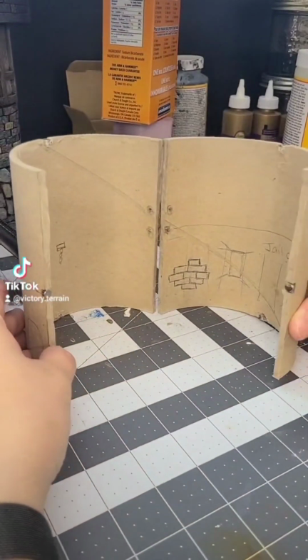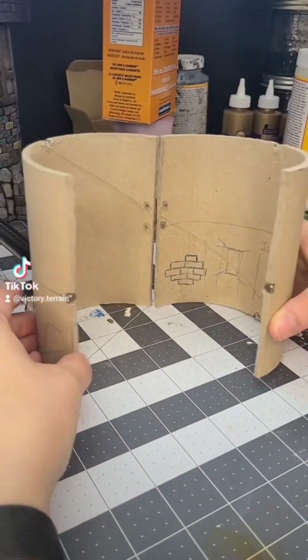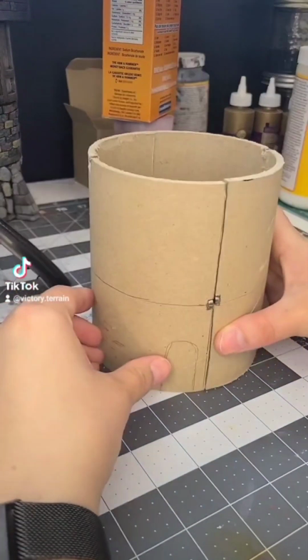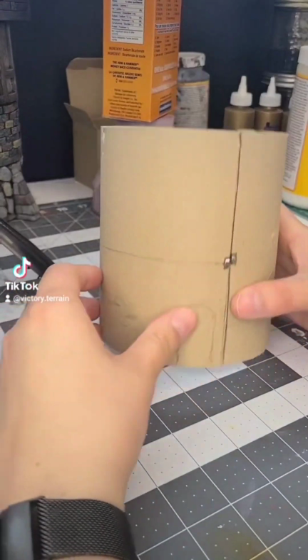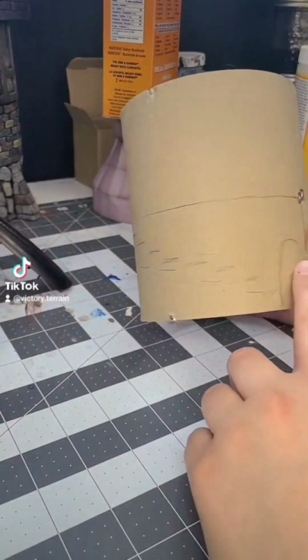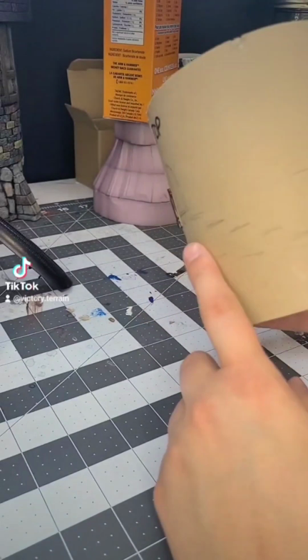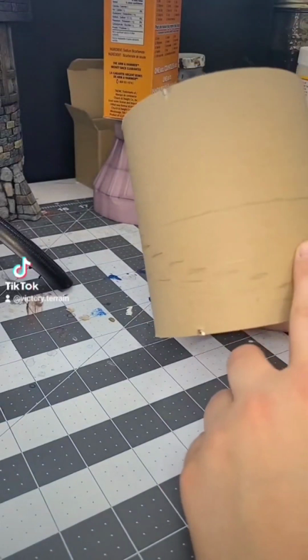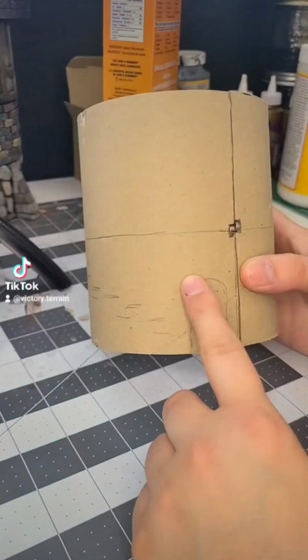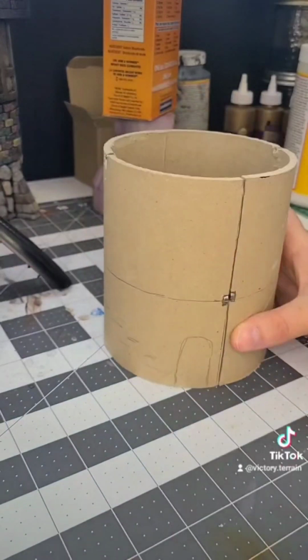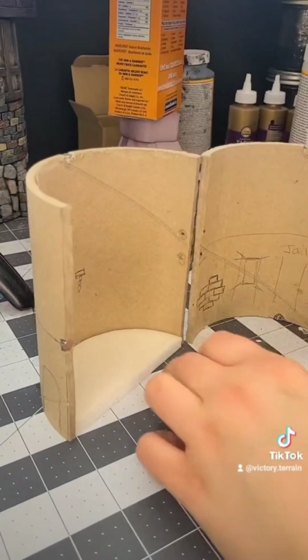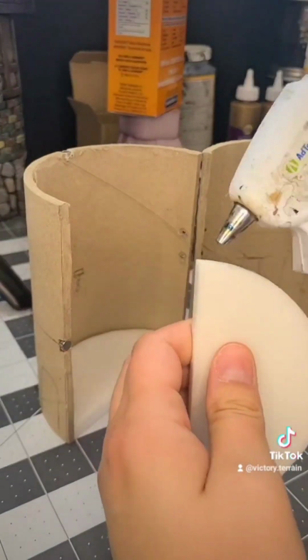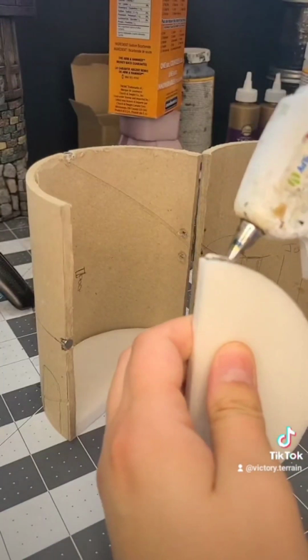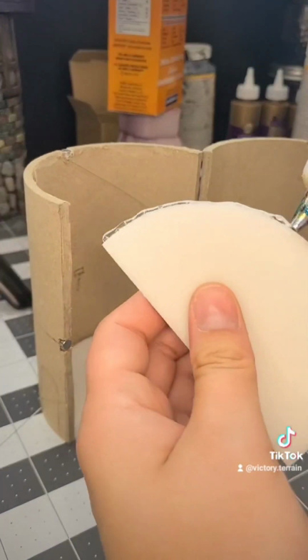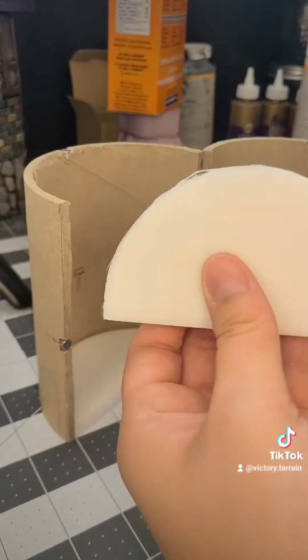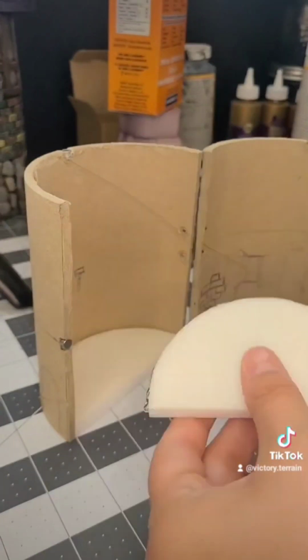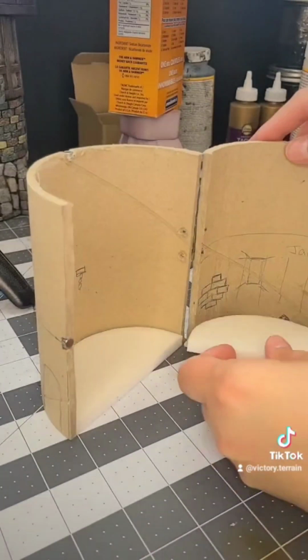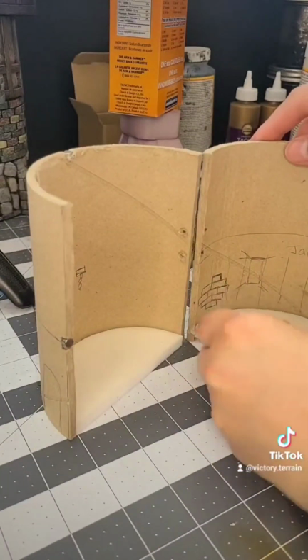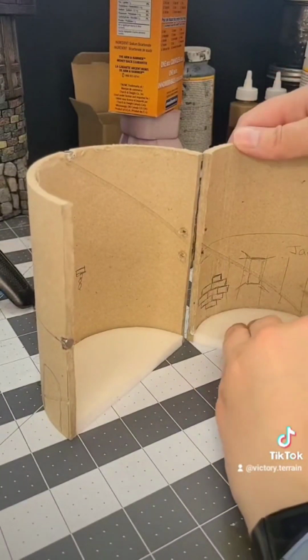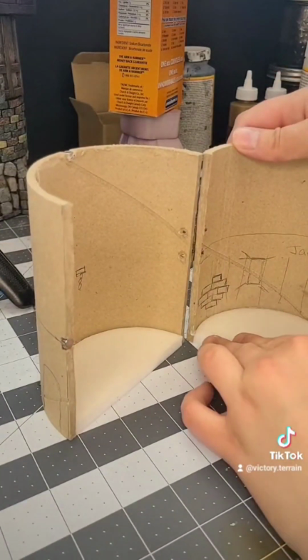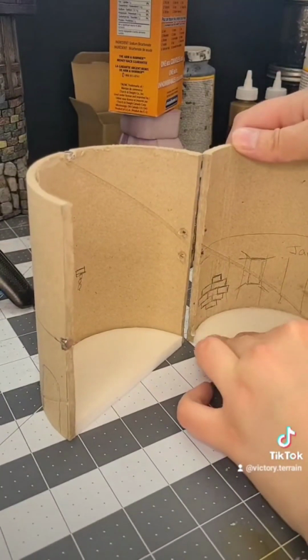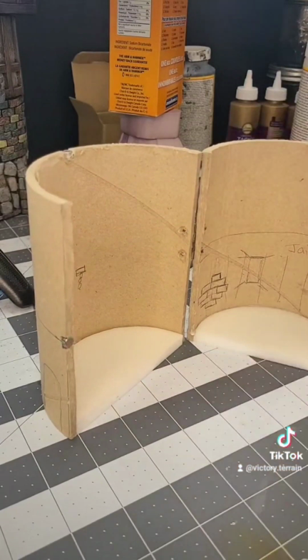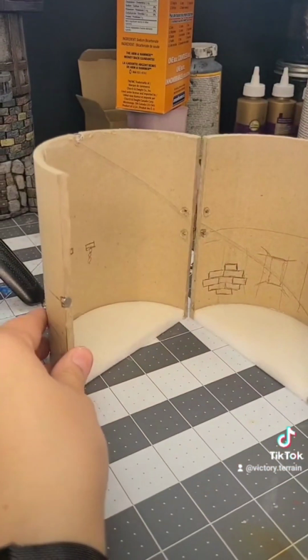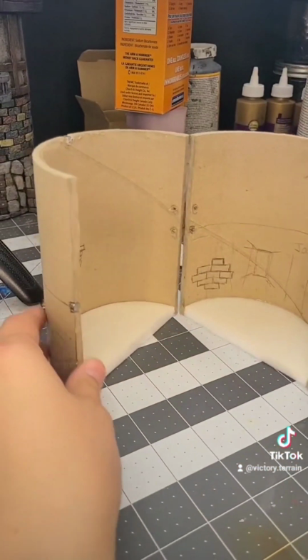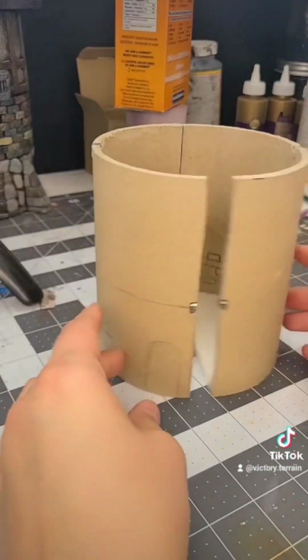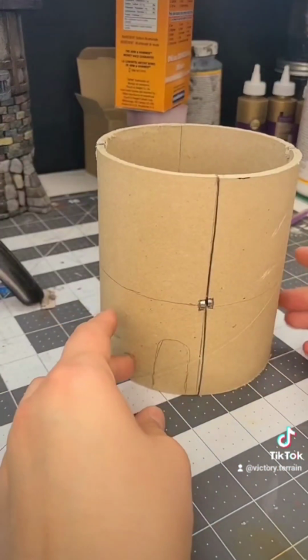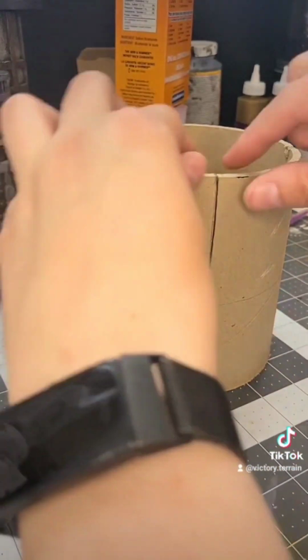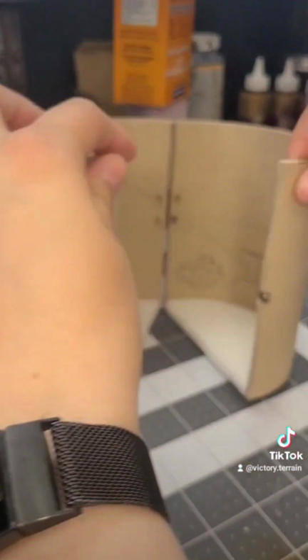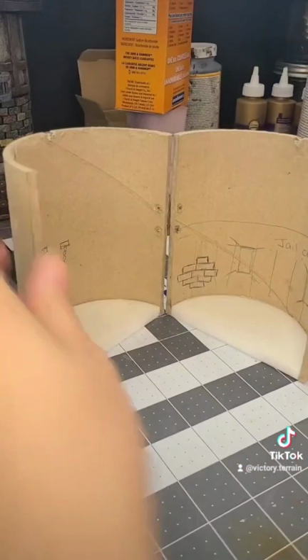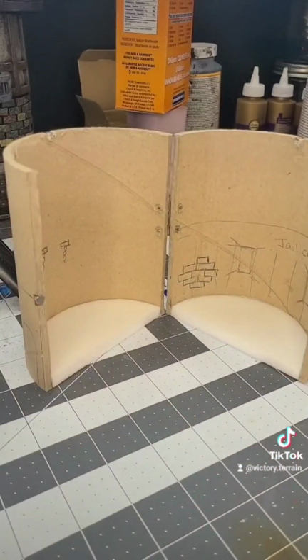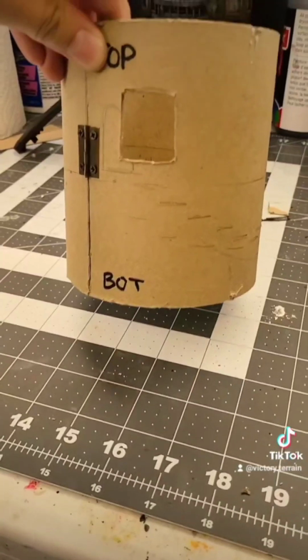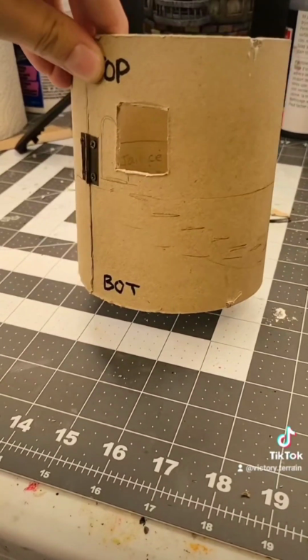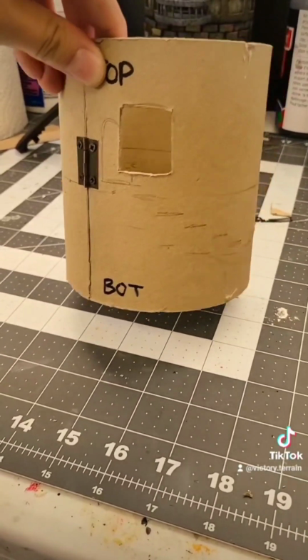Now we have the shell of our tower and we are ready to start building. Just like before, we're going to add some floors and we also need to cut out our doors.